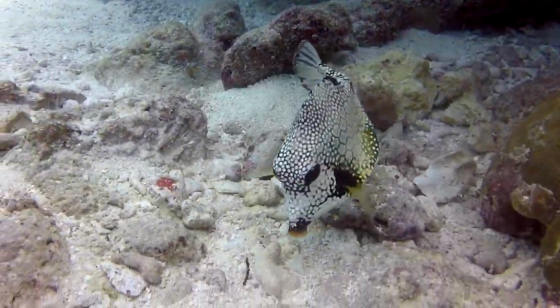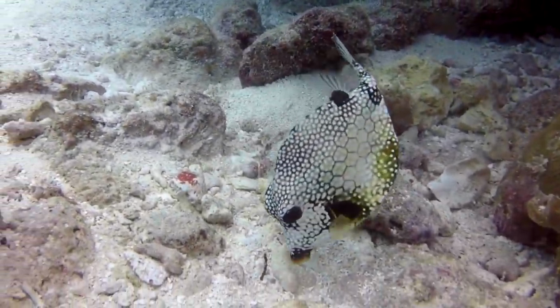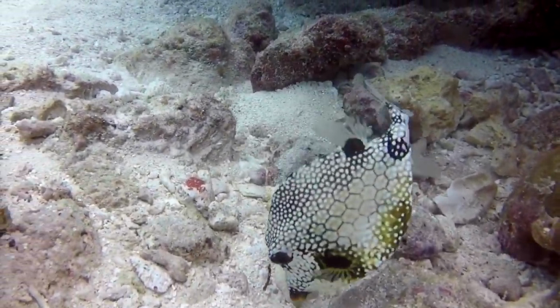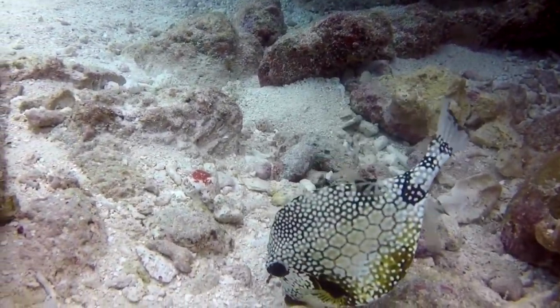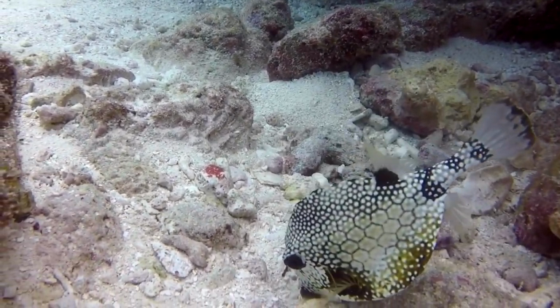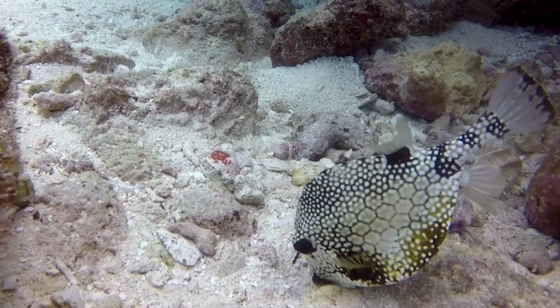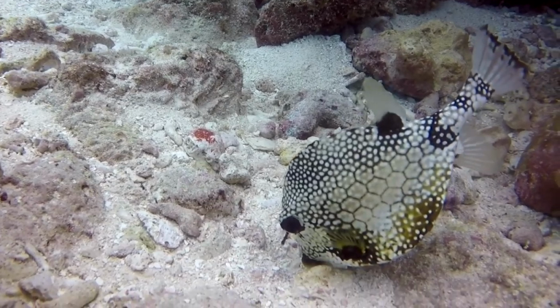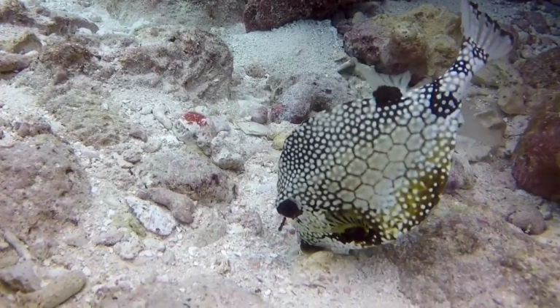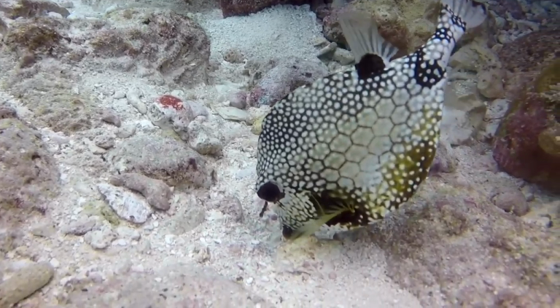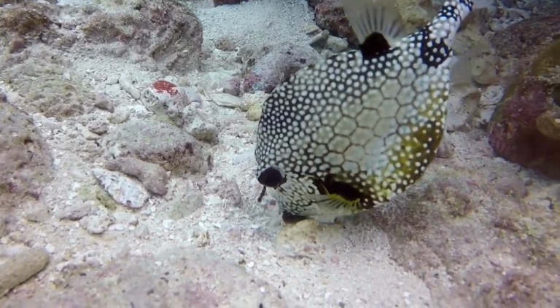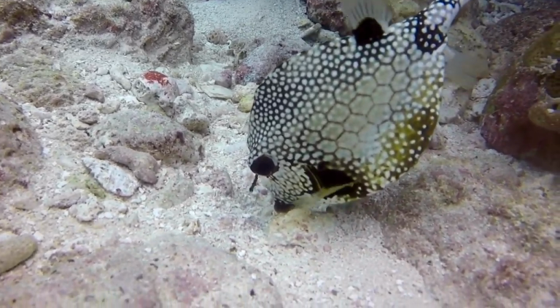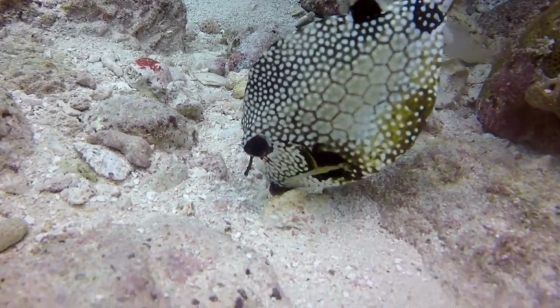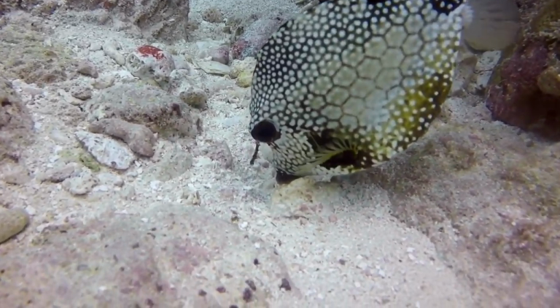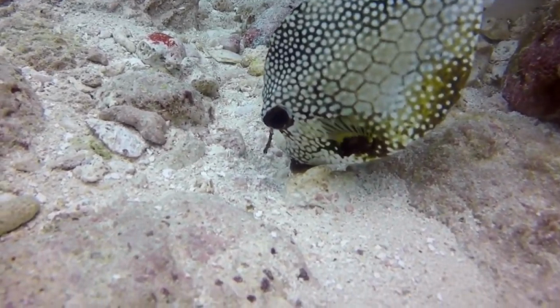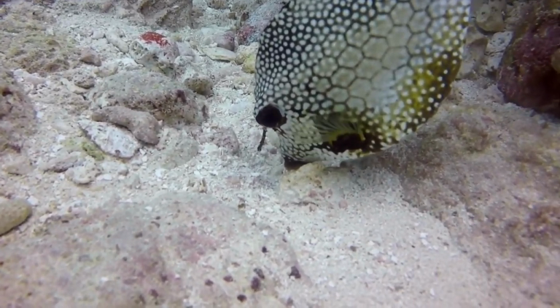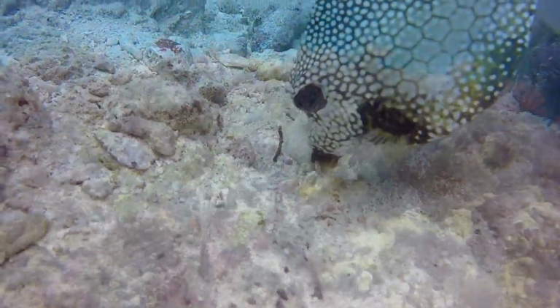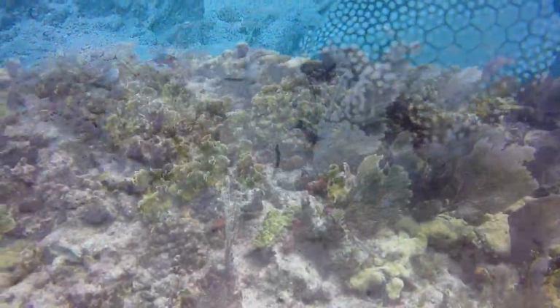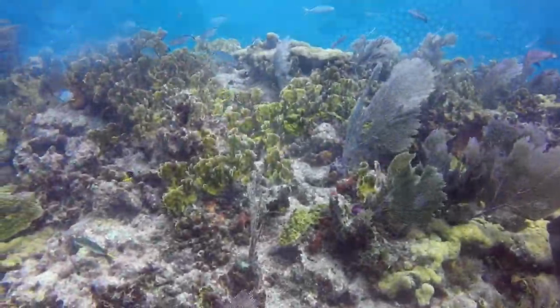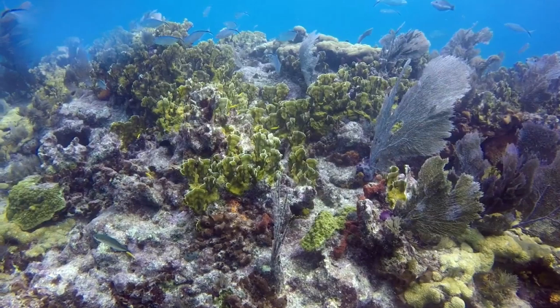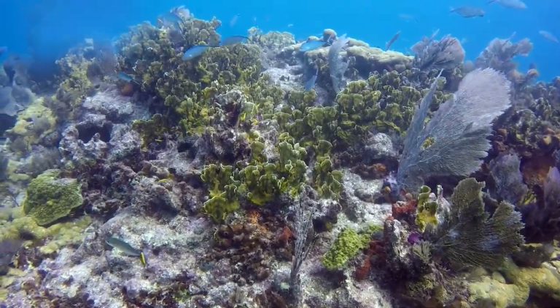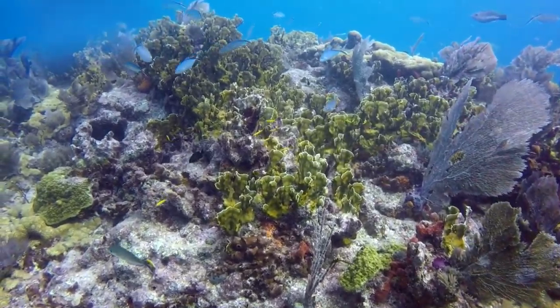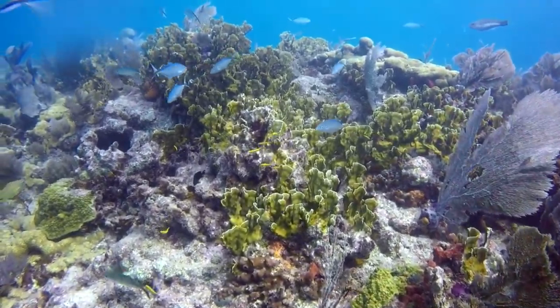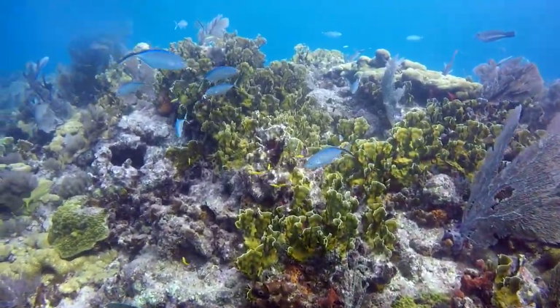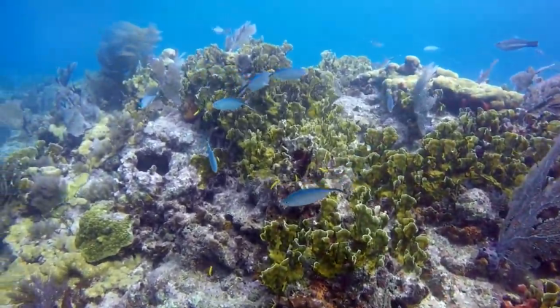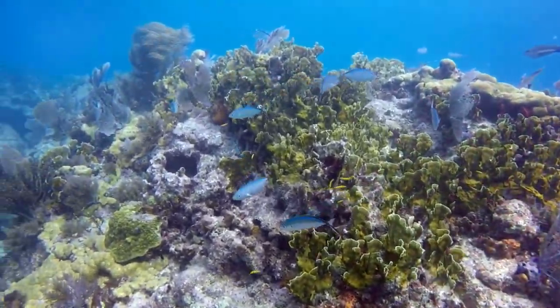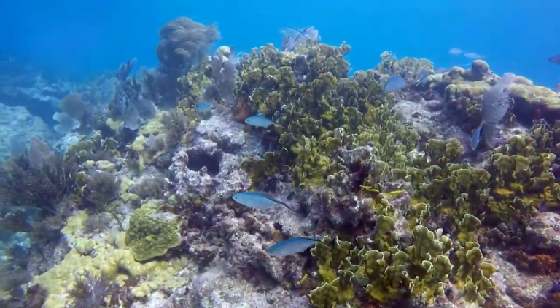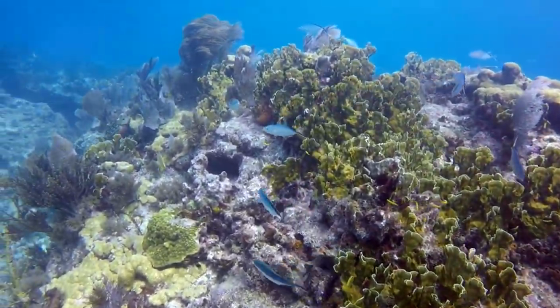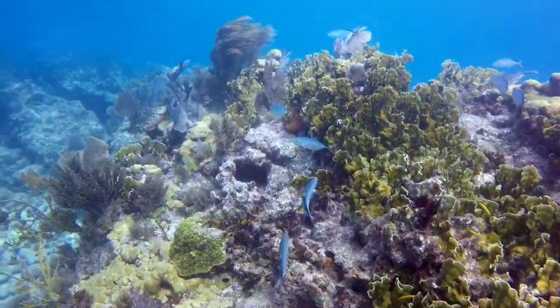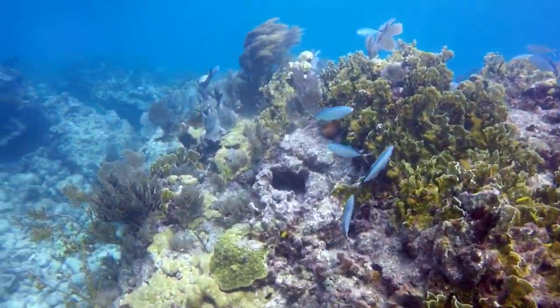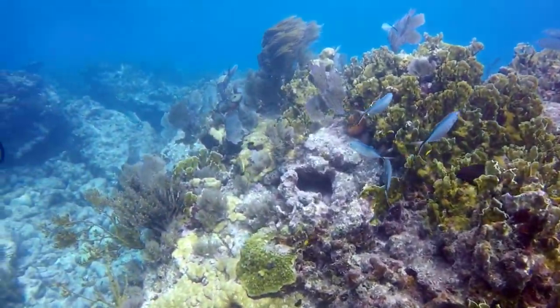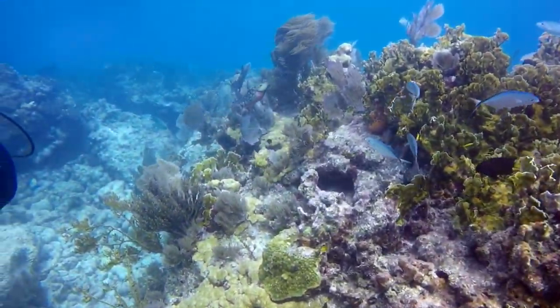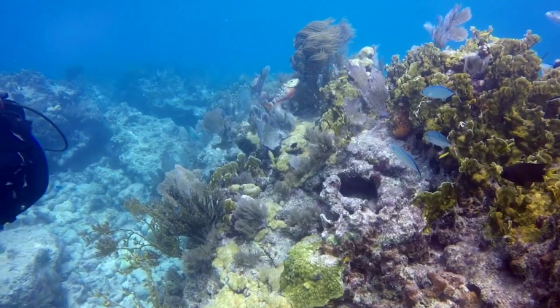This trunk fish blows little jets of water in the sand to uncover food. This section of the reef is covered with fire coral. It will sting if you touch it.